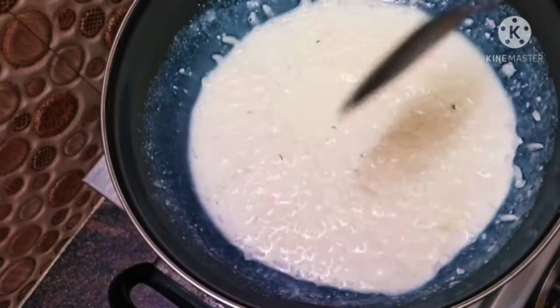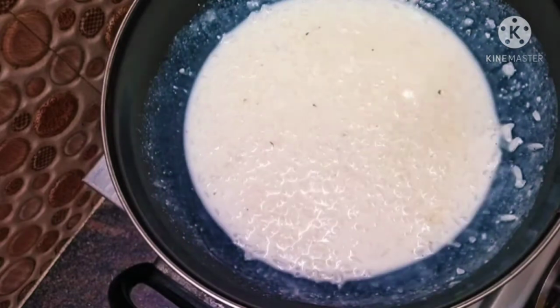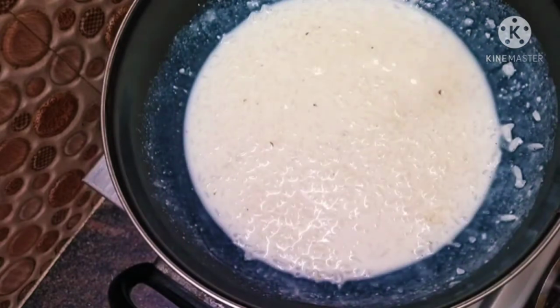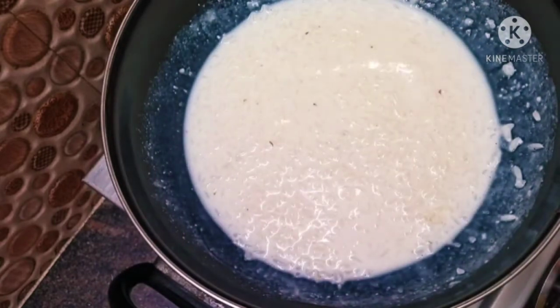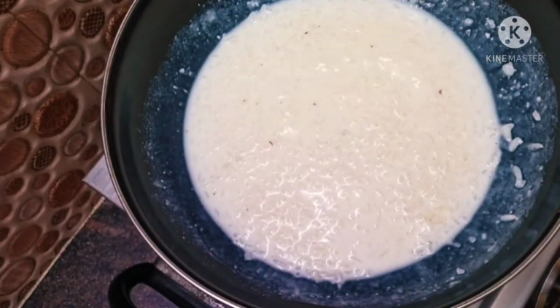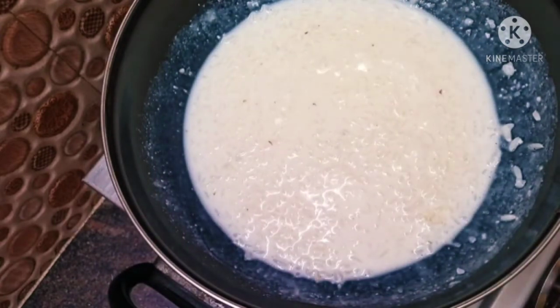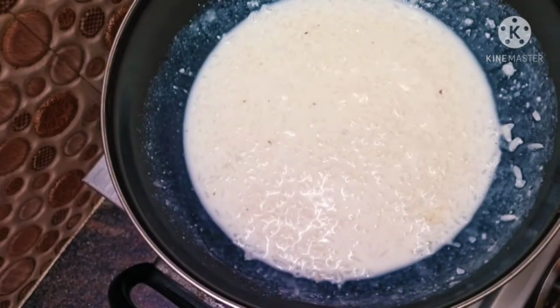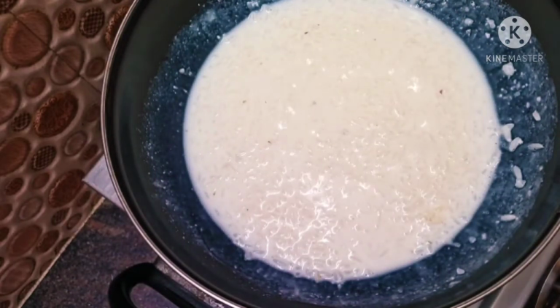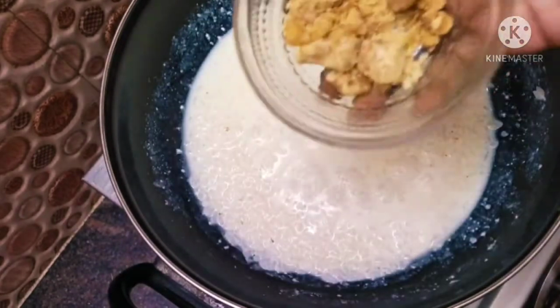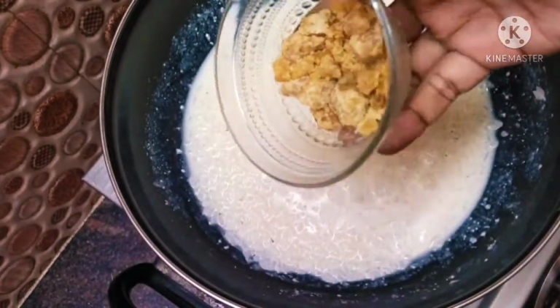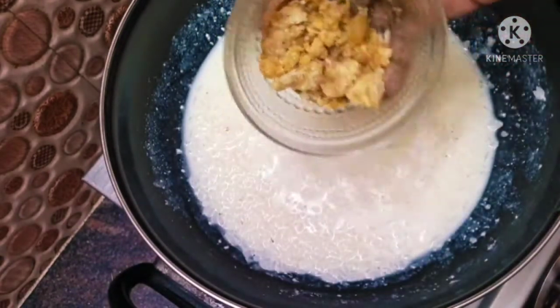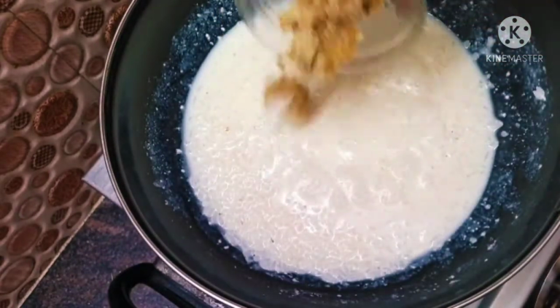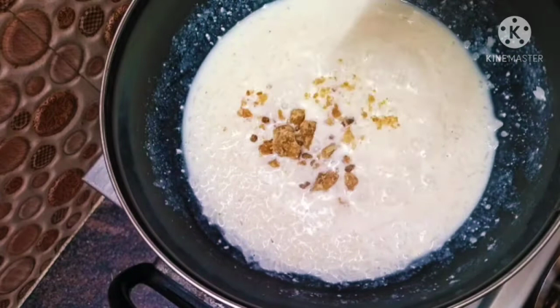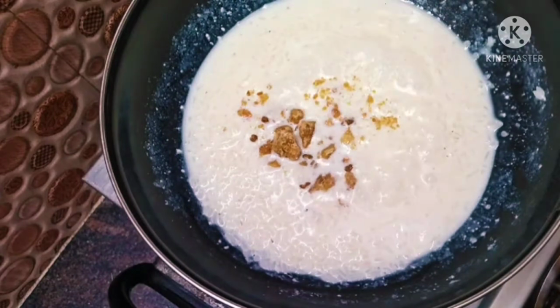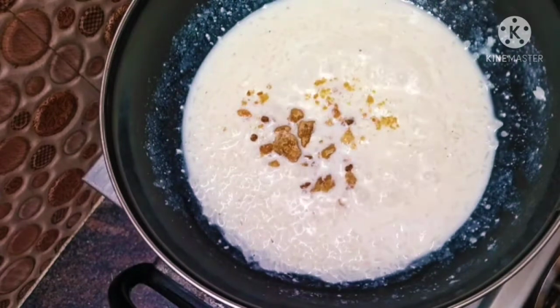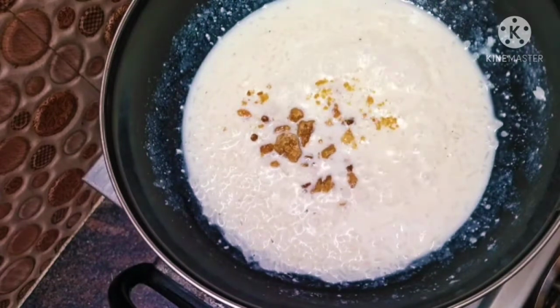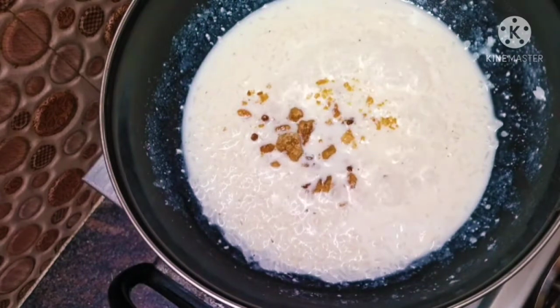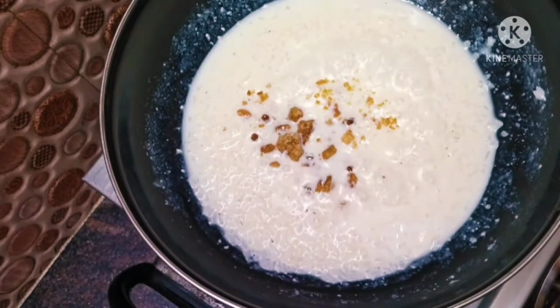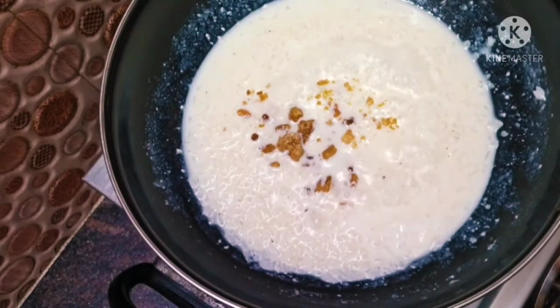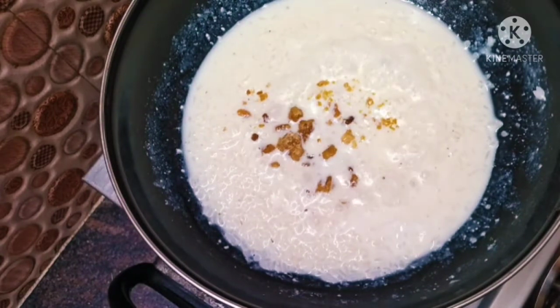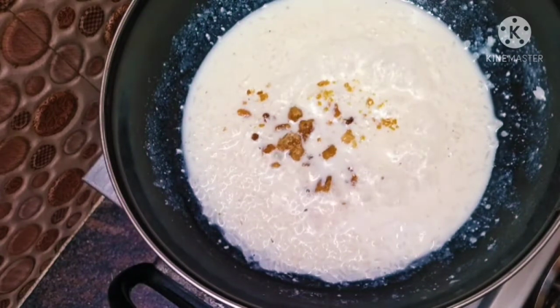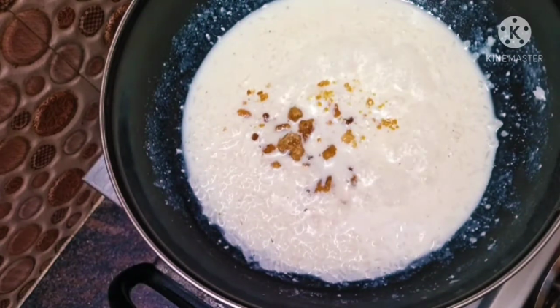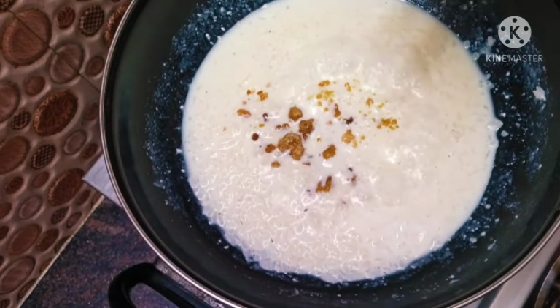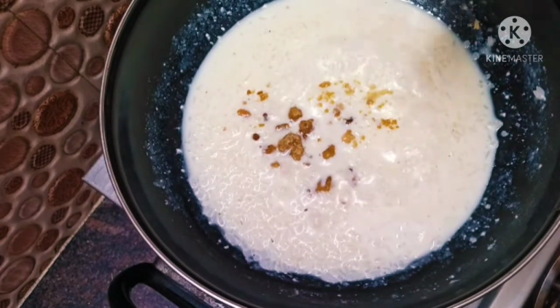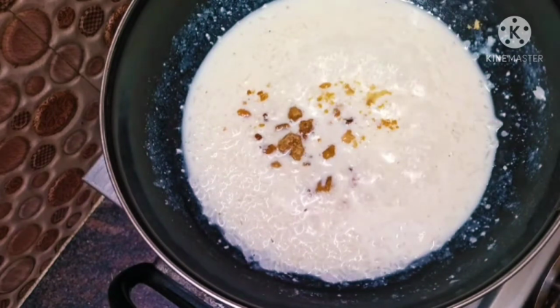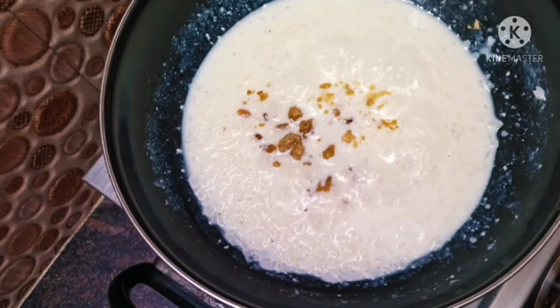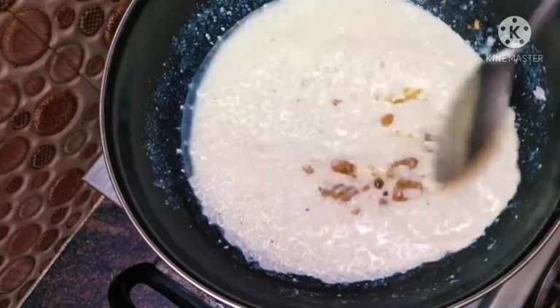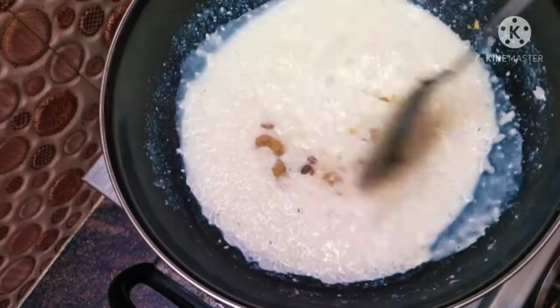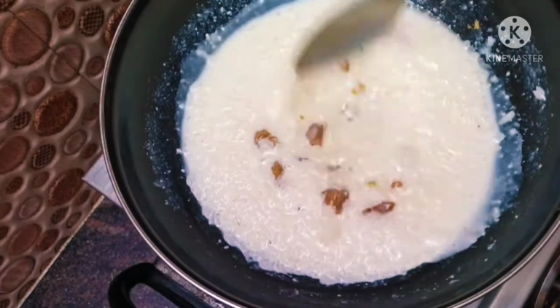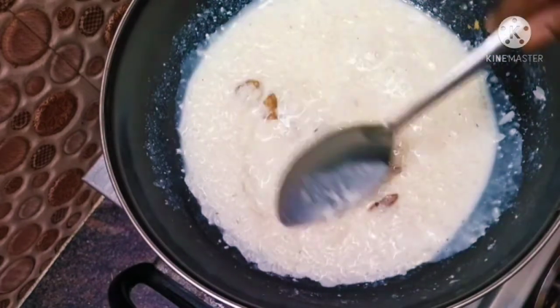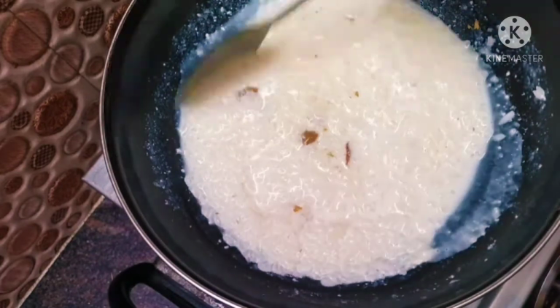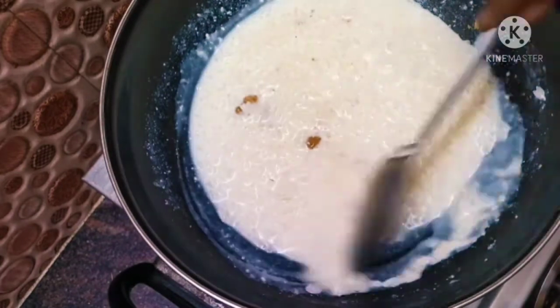We will add a little color. We will add a little color. We will put it in a small amount of milk and add a little color.